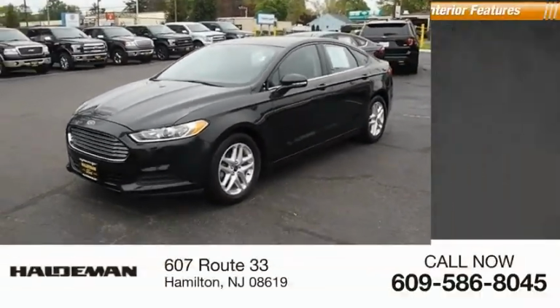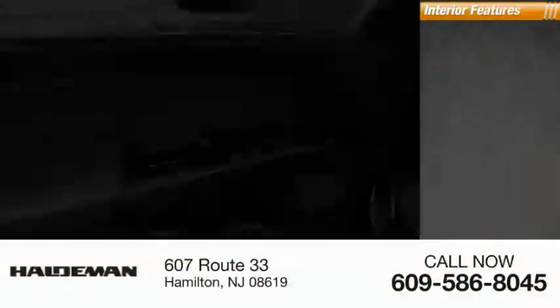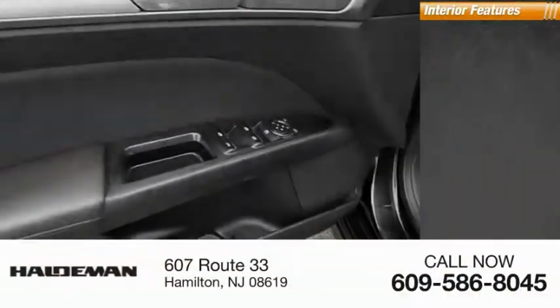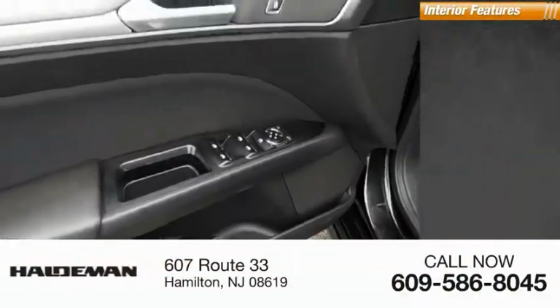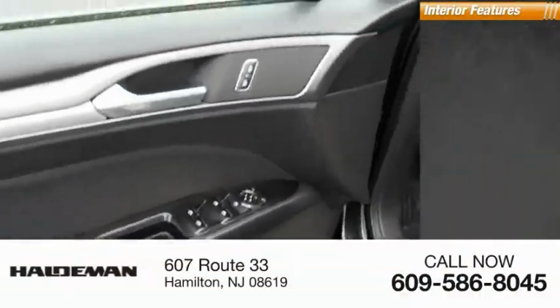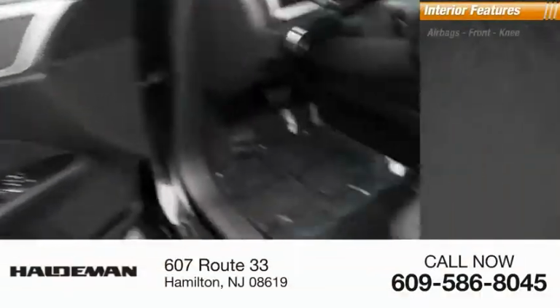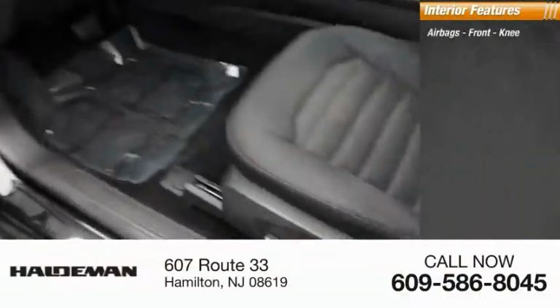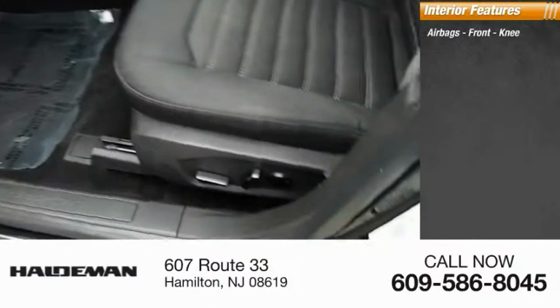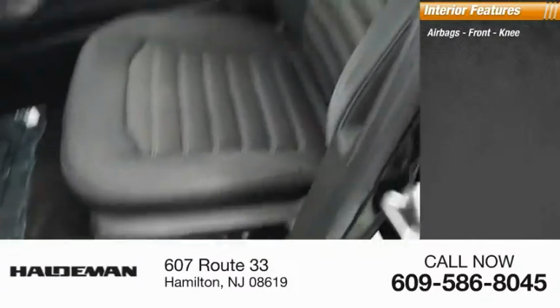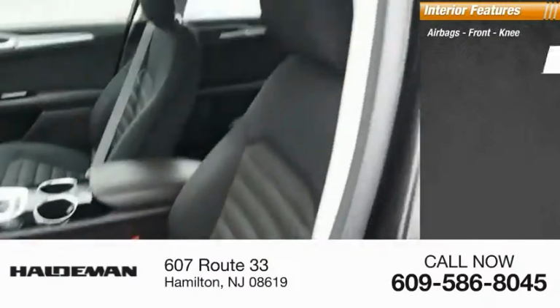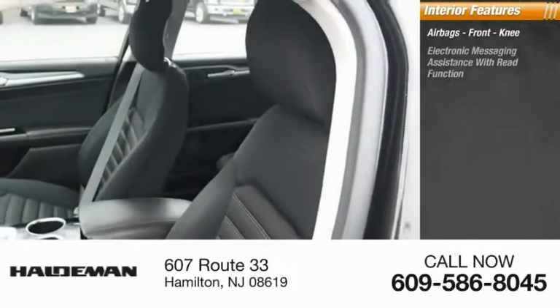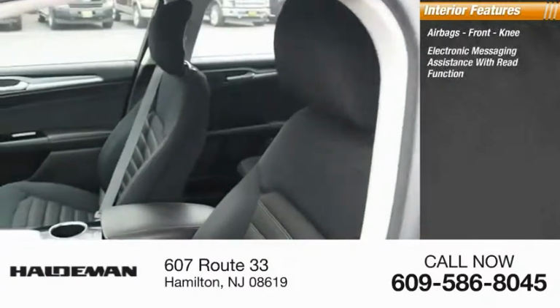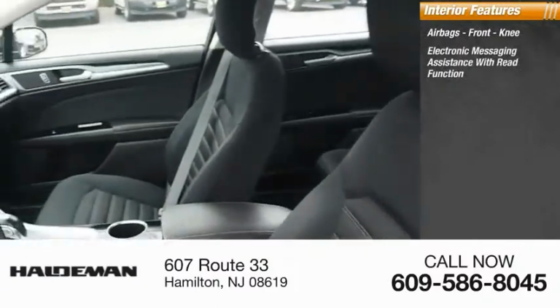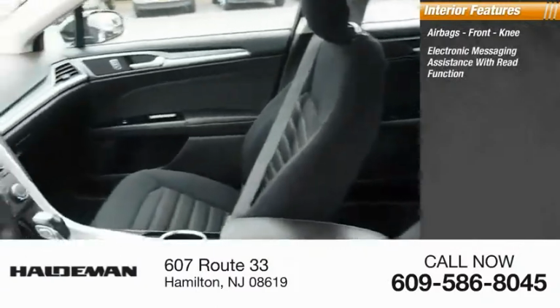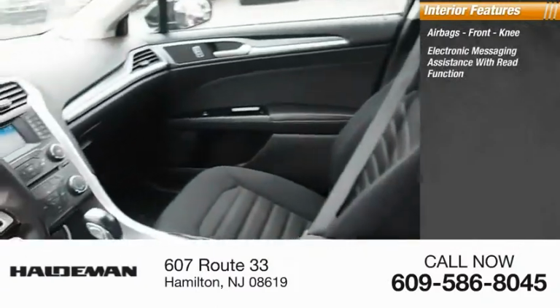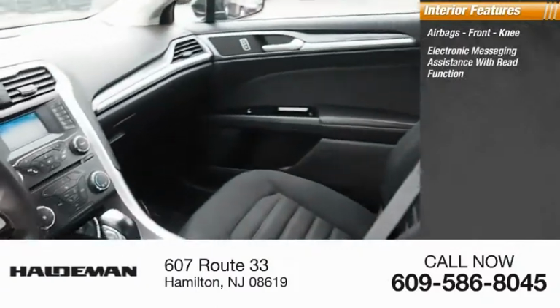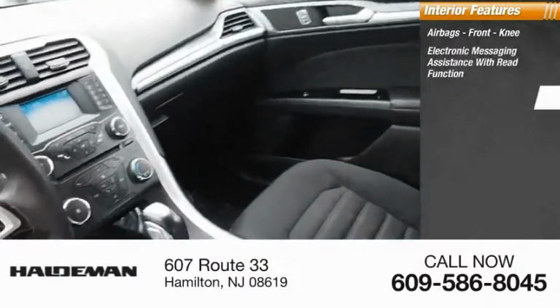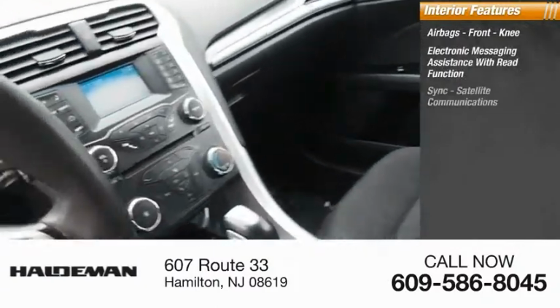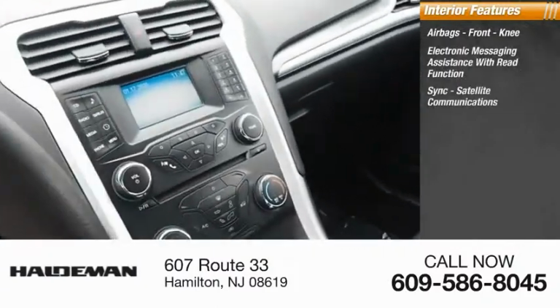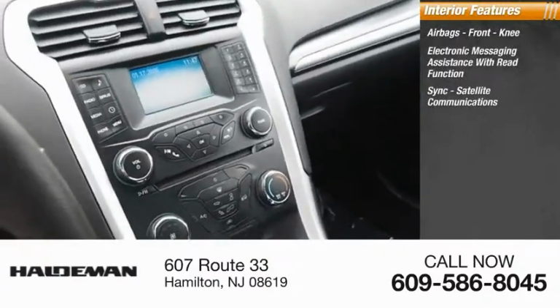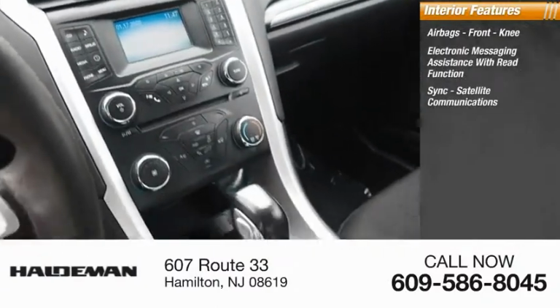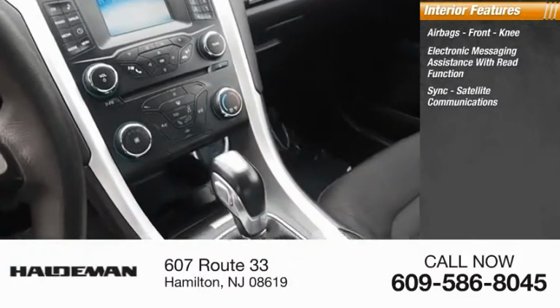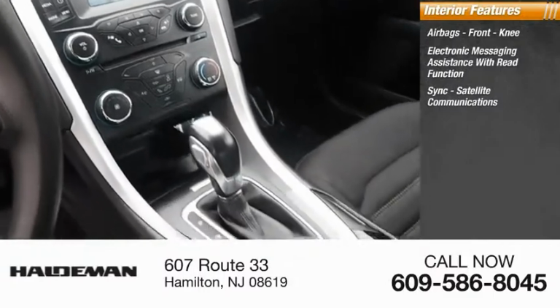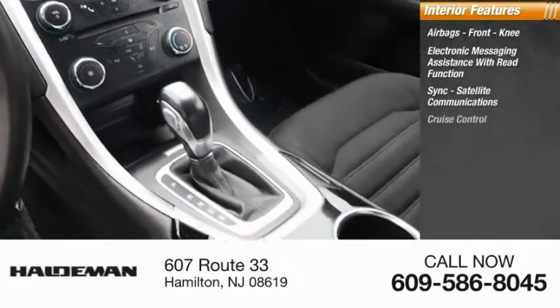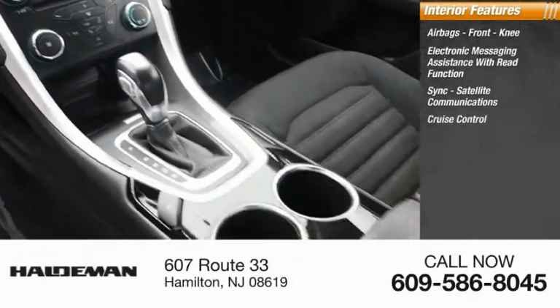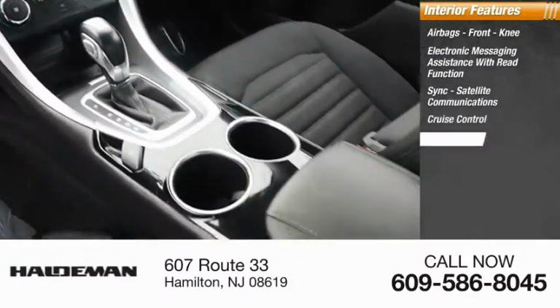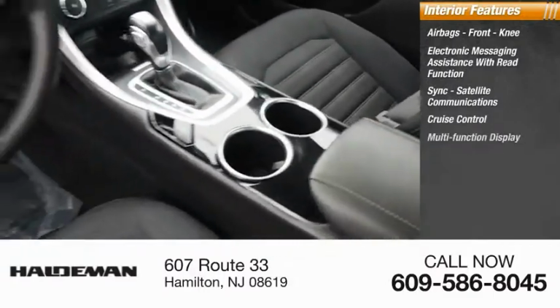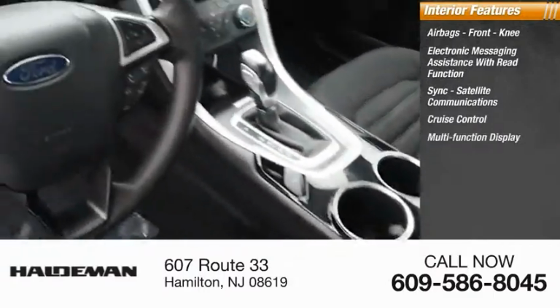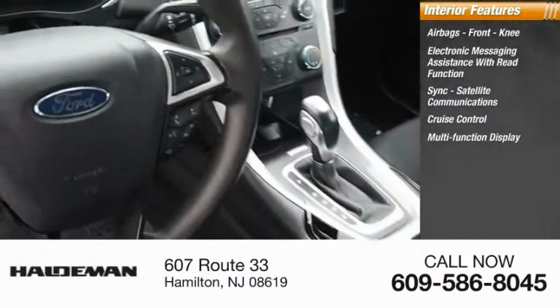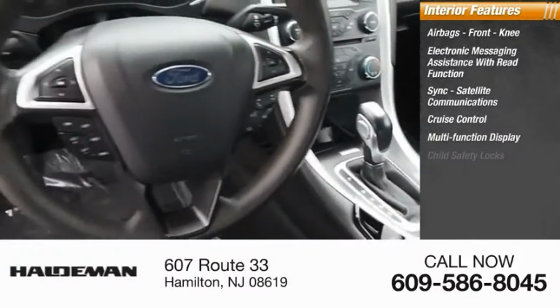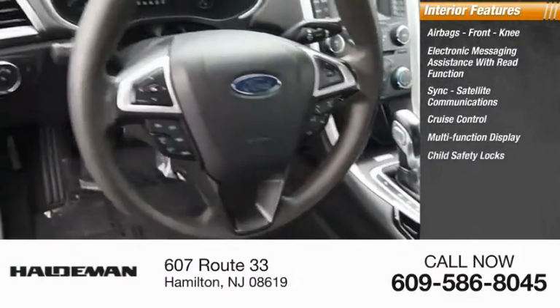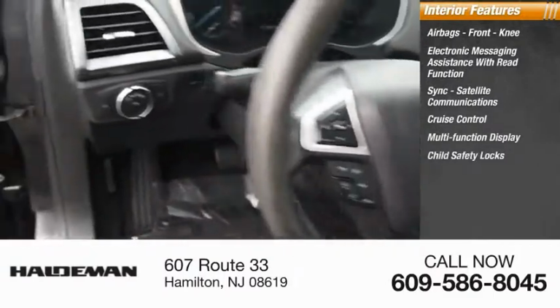Inside you'll find airbags, front knee airbags, electronic messaging assistance with read function, sync, satellite communications, cruise control, and multifunction display.